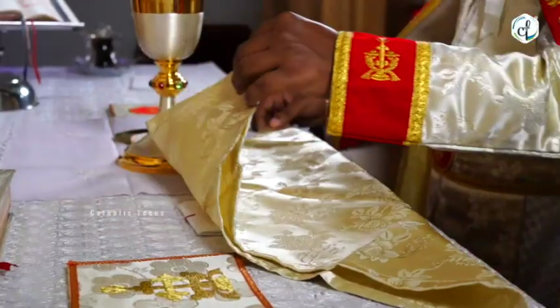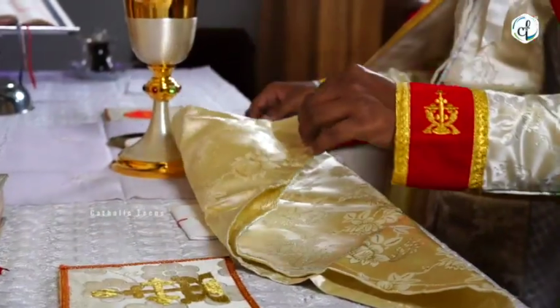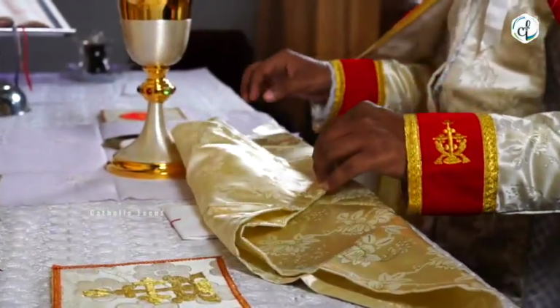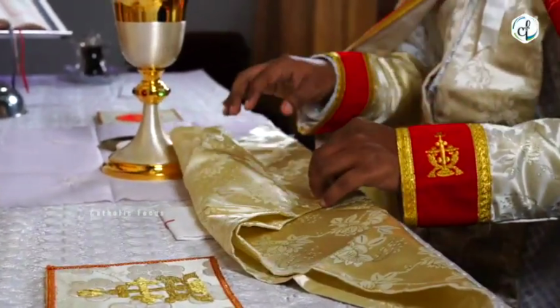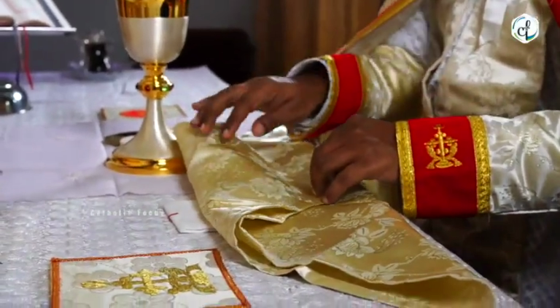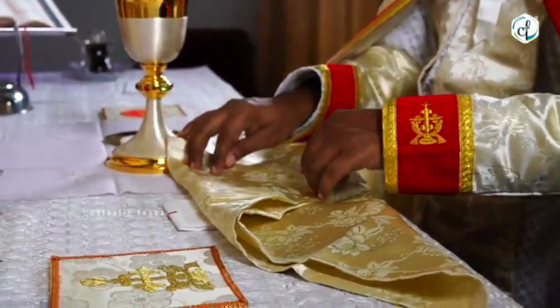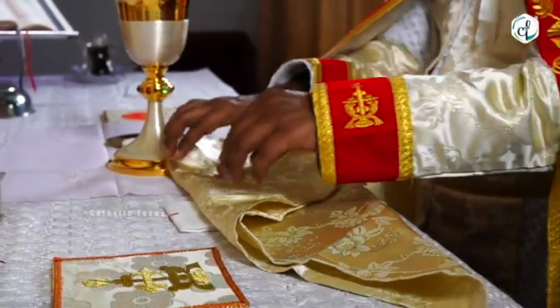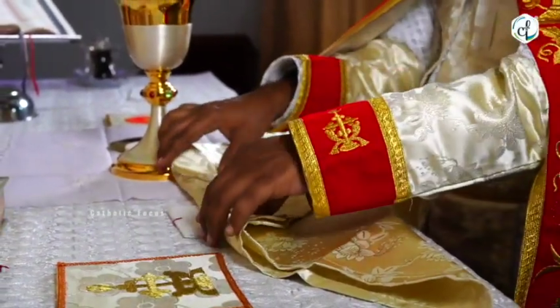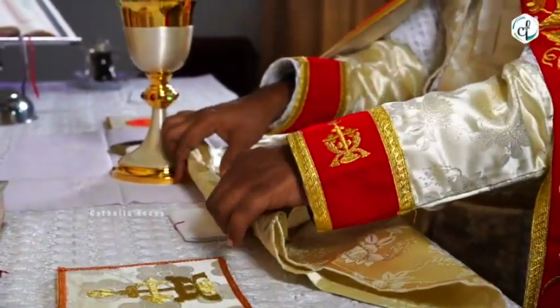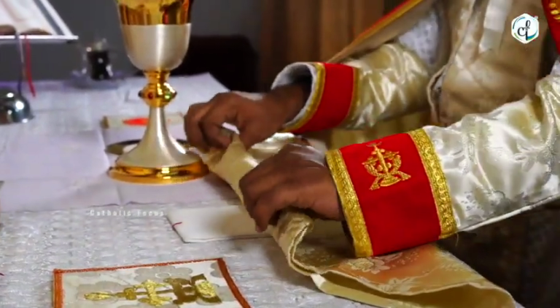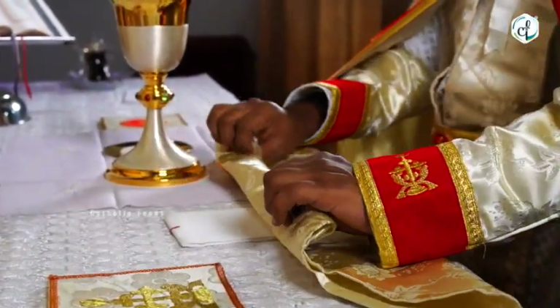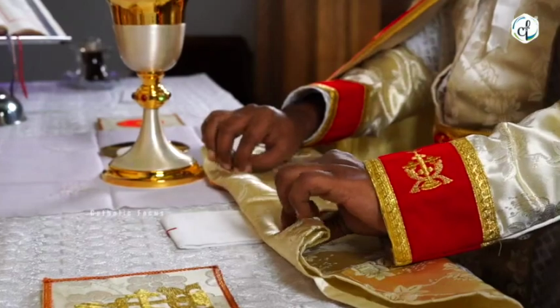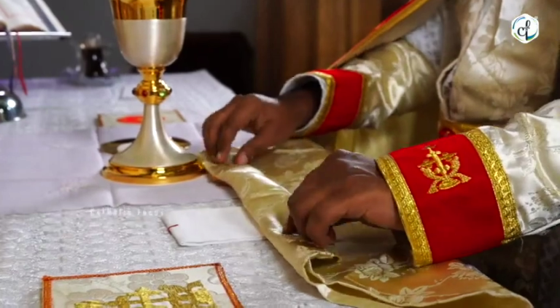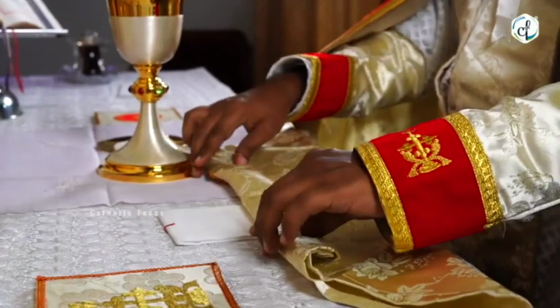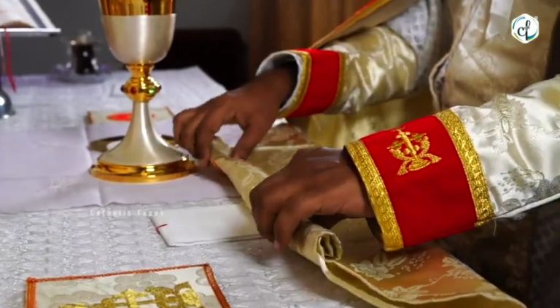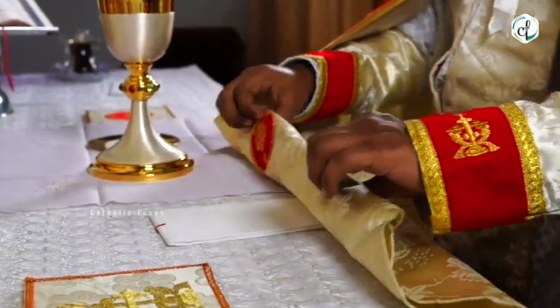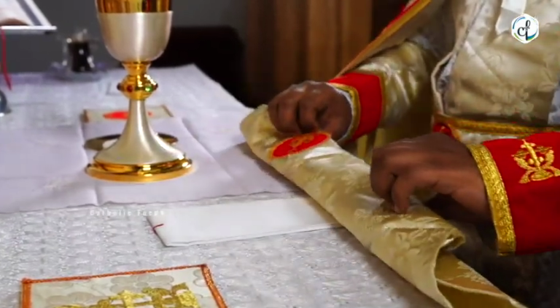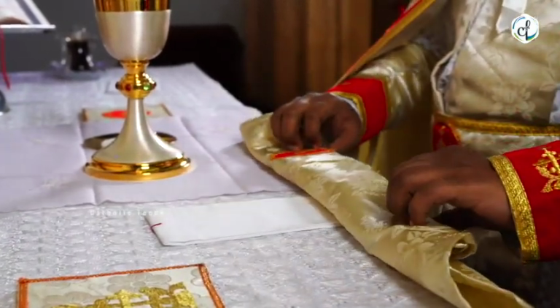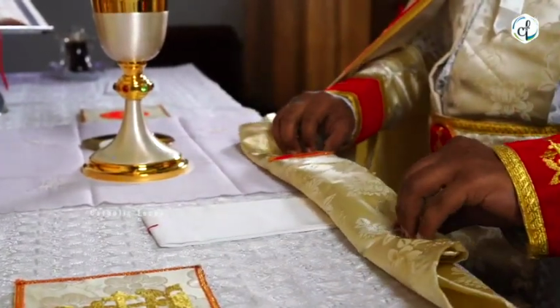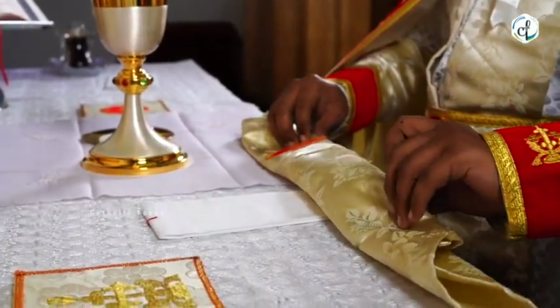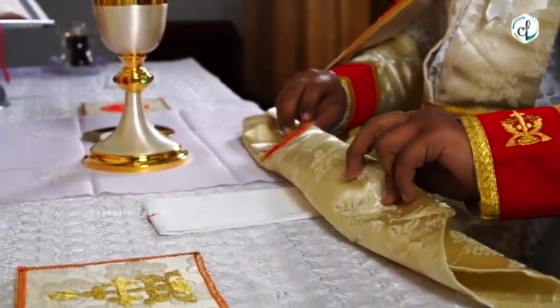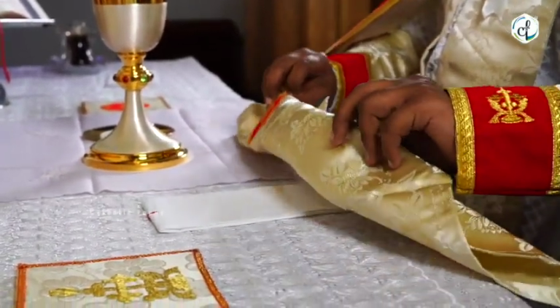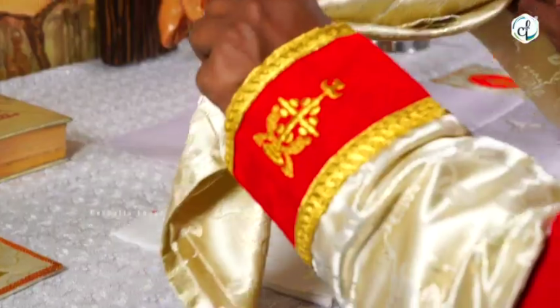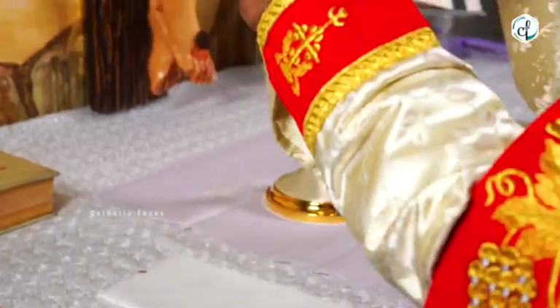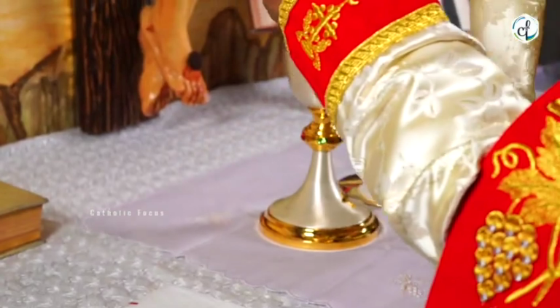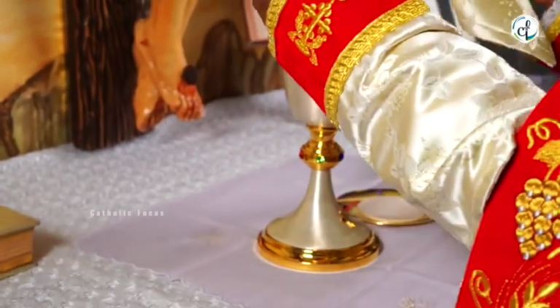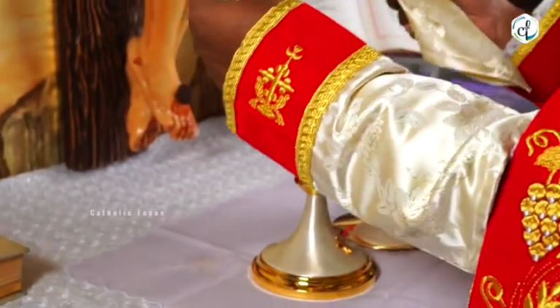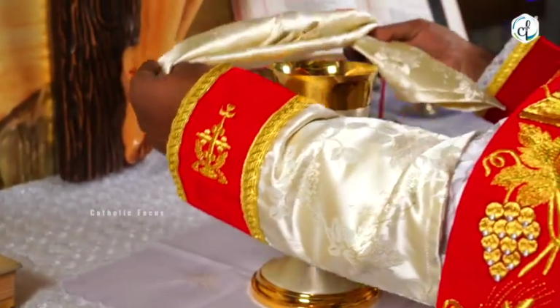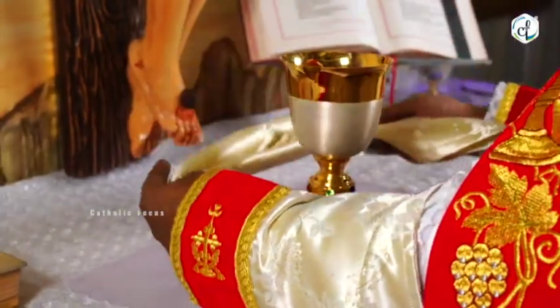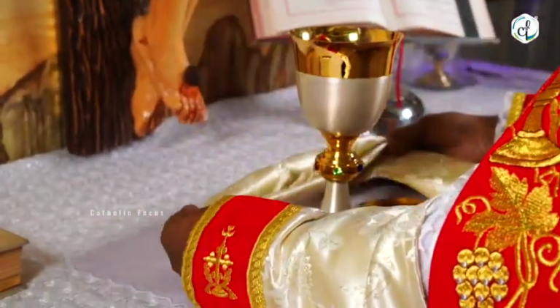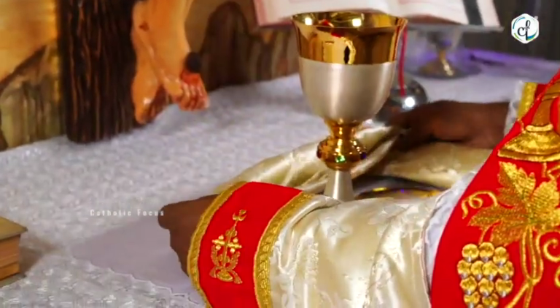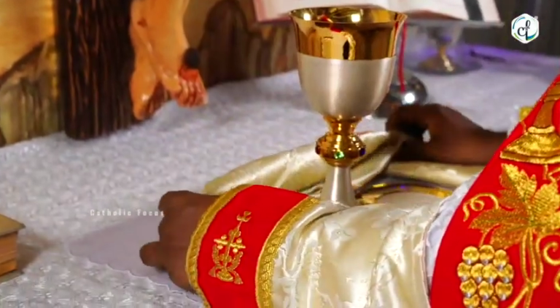The deposition of the mysteries on the altar symbolizes the burial of the Lord, and the covering of it with the Shoshepa symbolizes the covering of the body with the holy shroud.